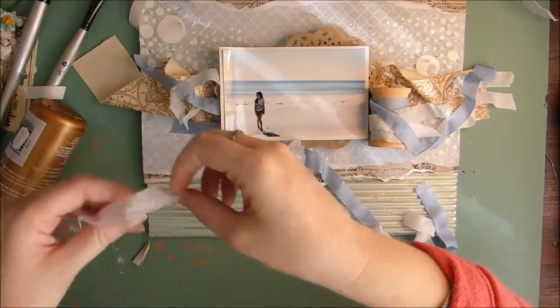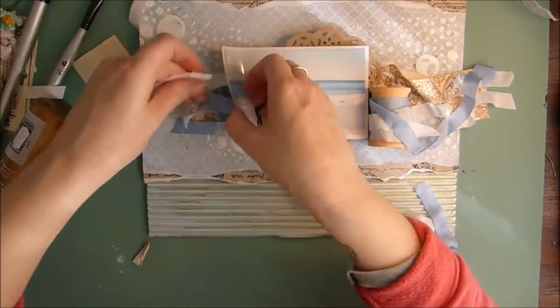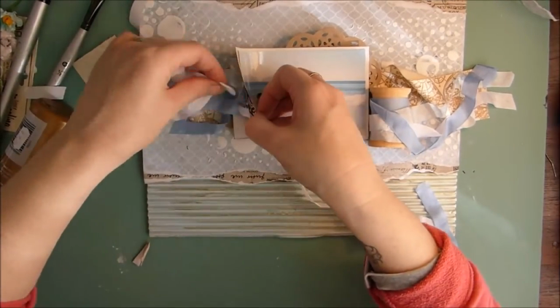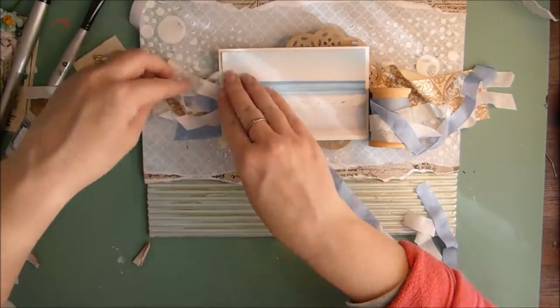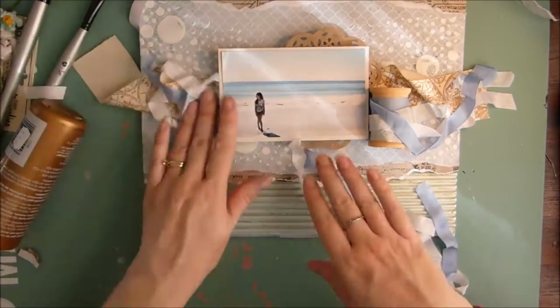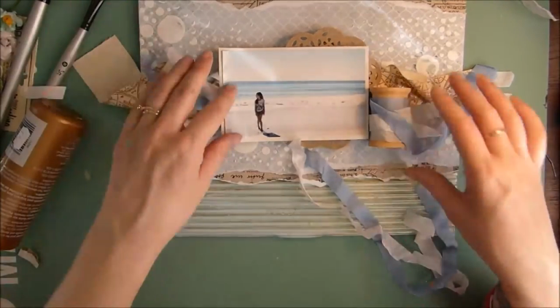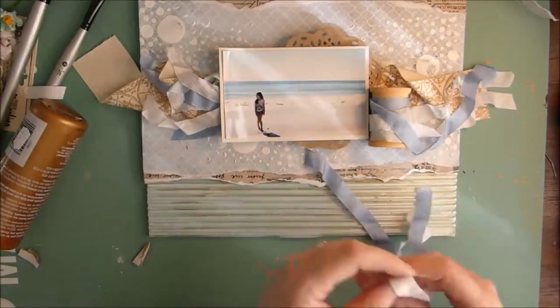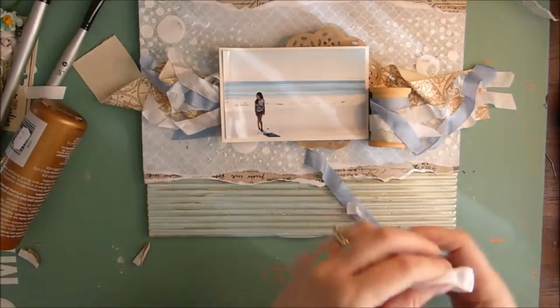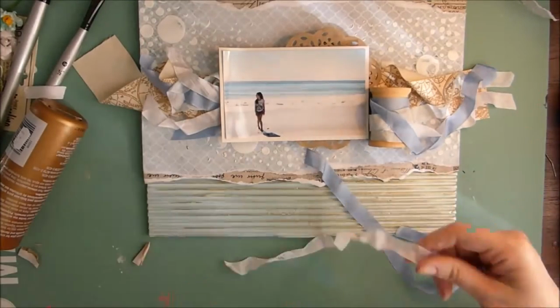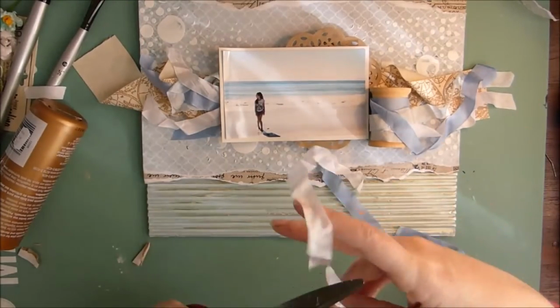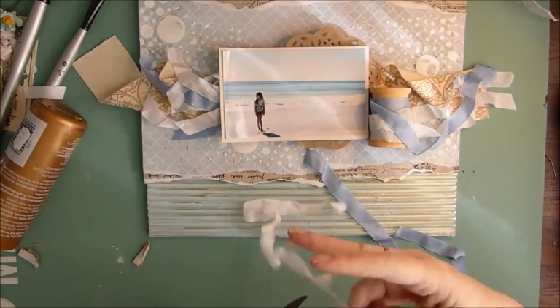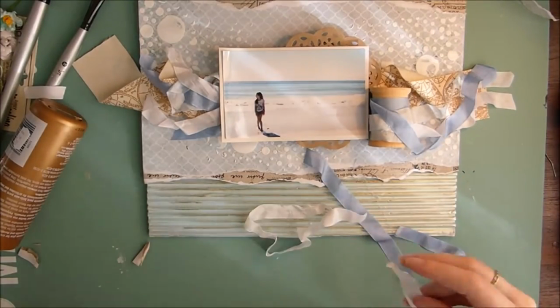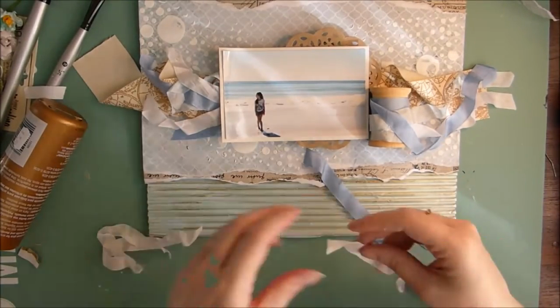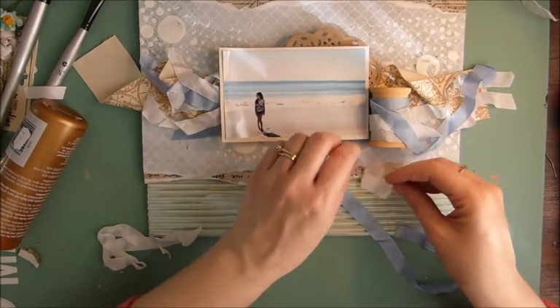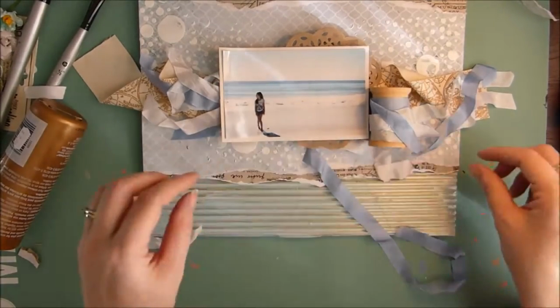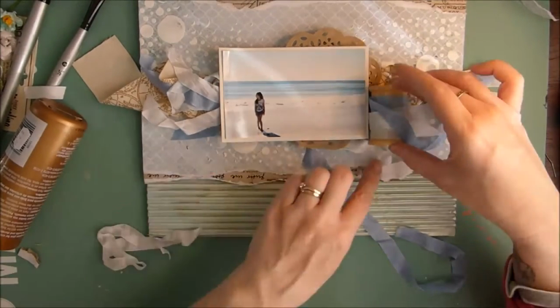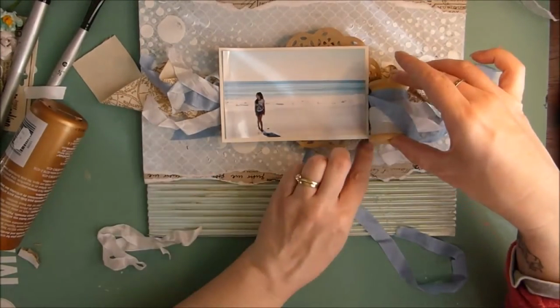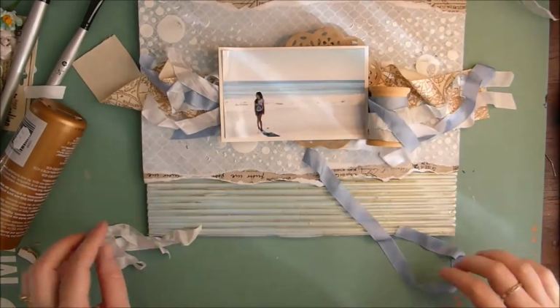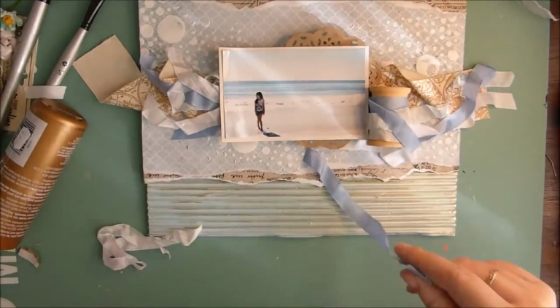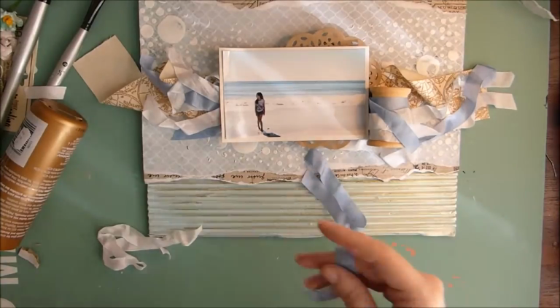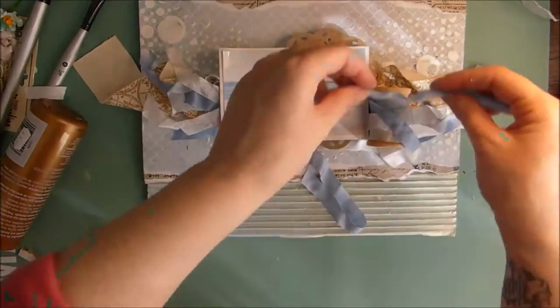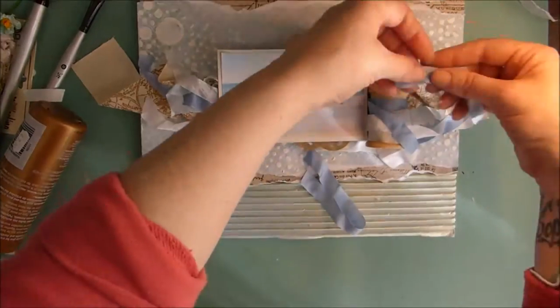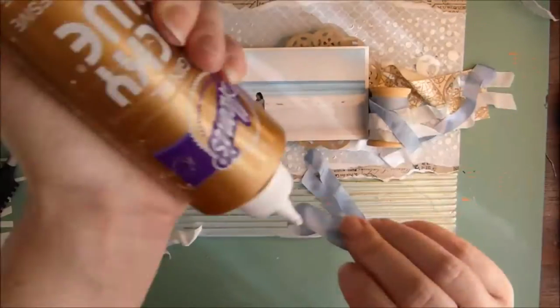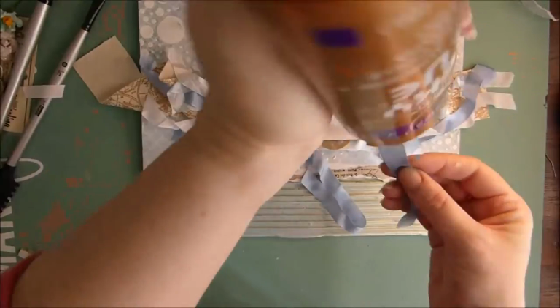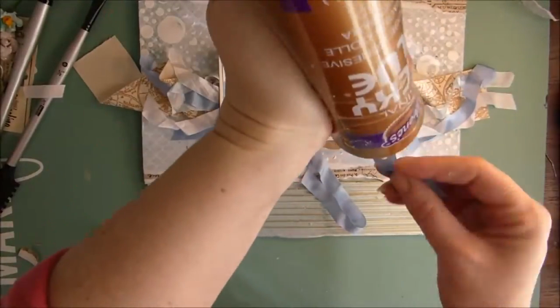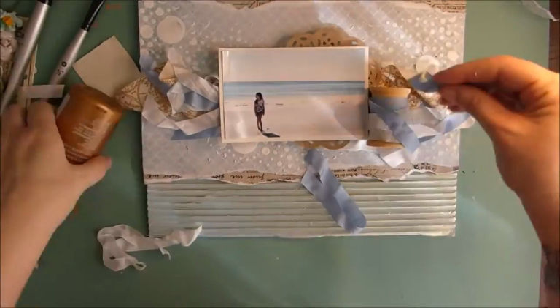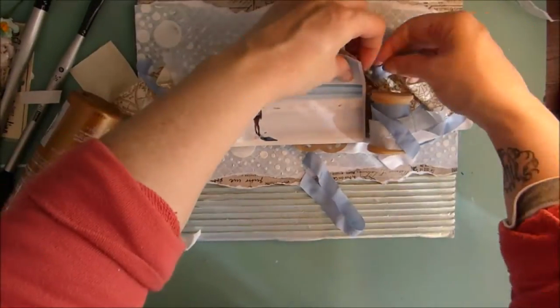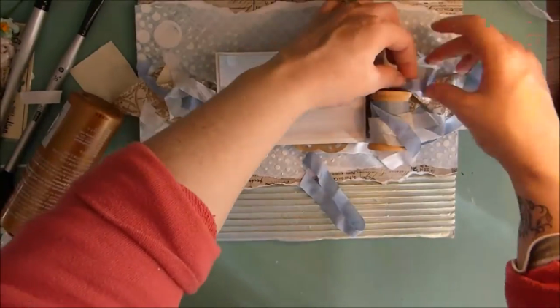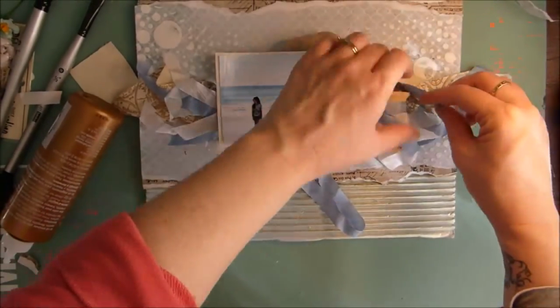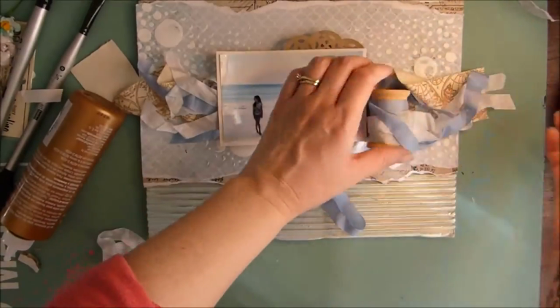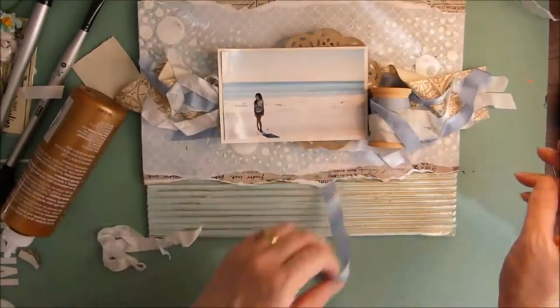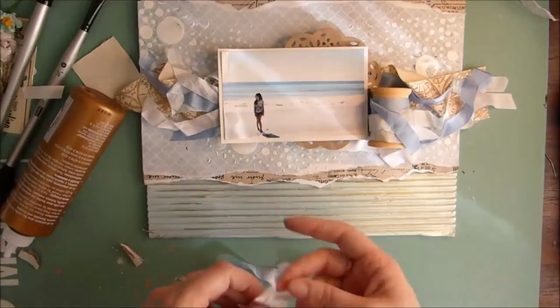I don't want this to be straight or even in any way, so I'm just adding random bits. I've added a couple more to the other side of the page, just to make it kind of fill it out a little bit.